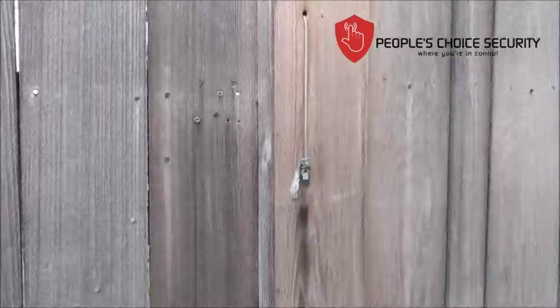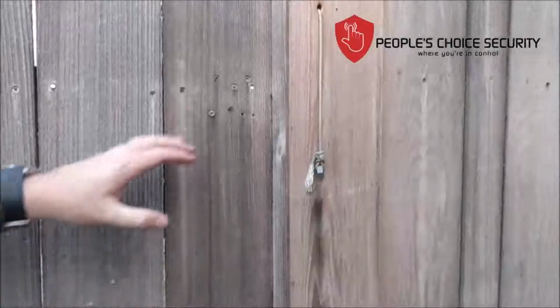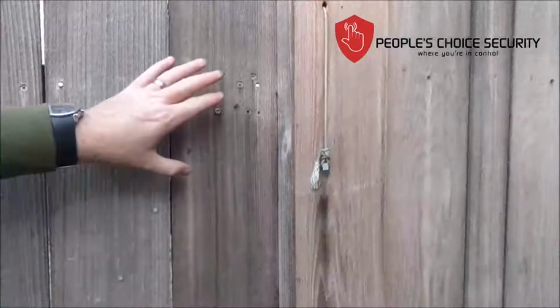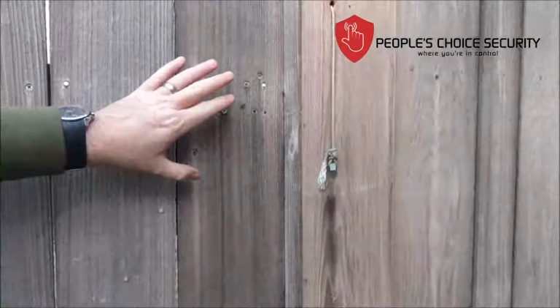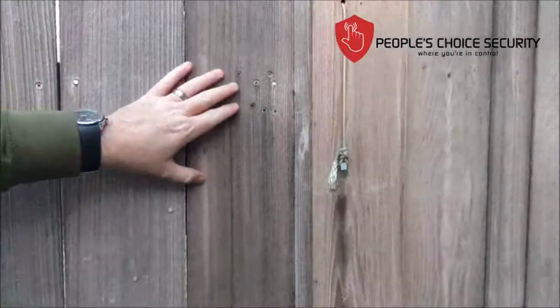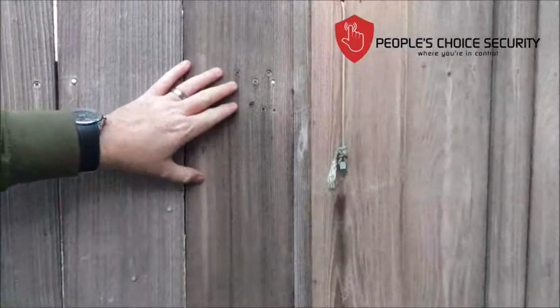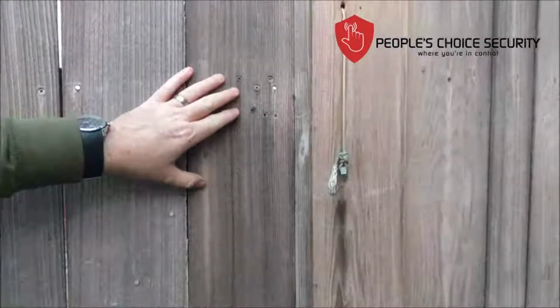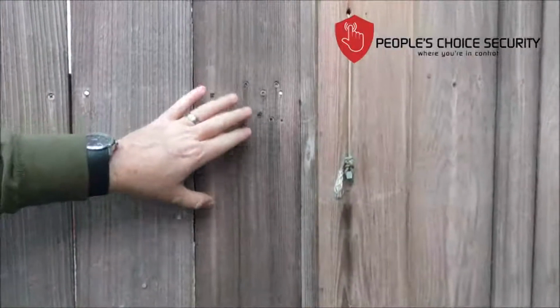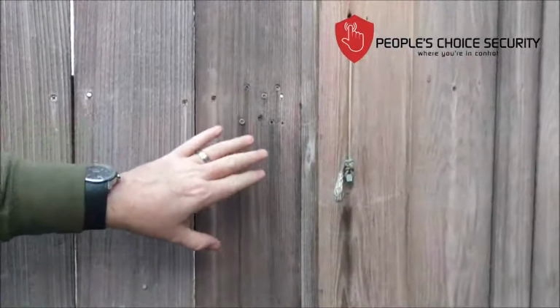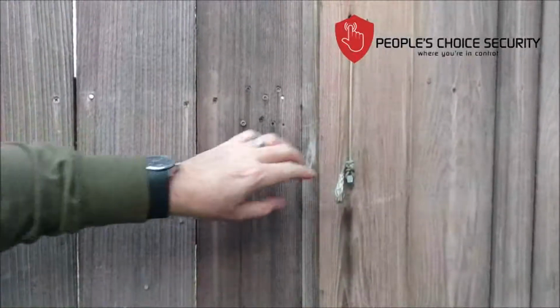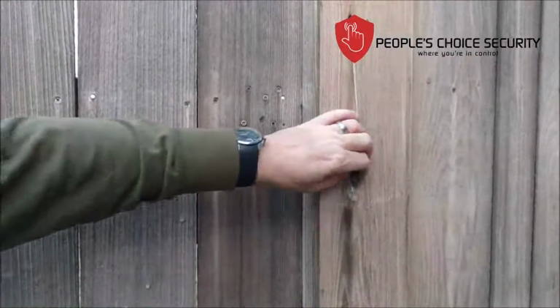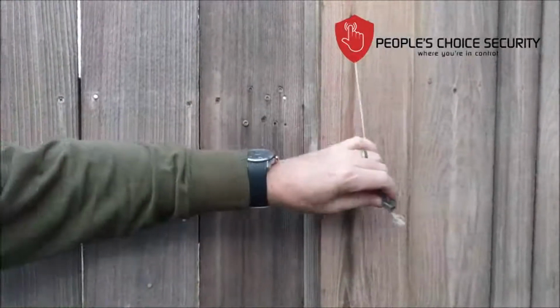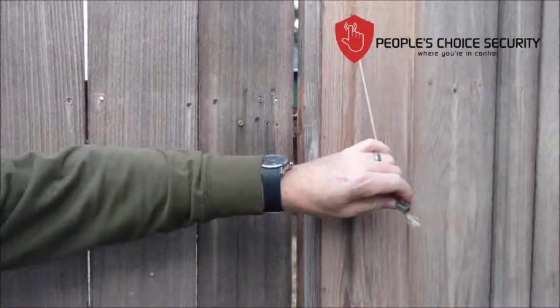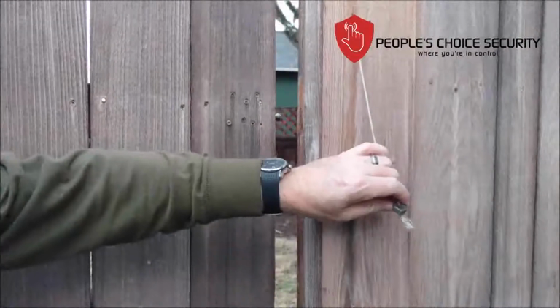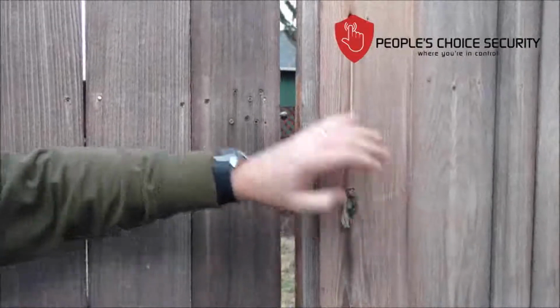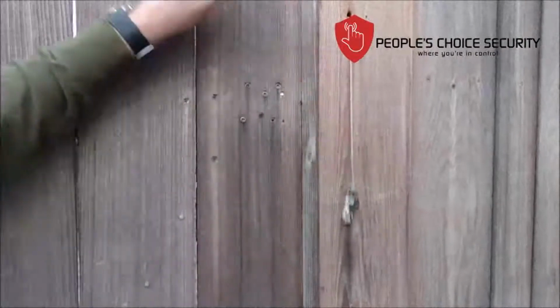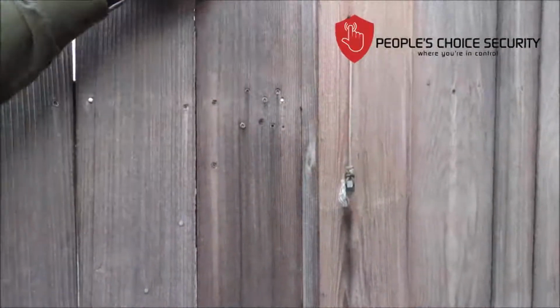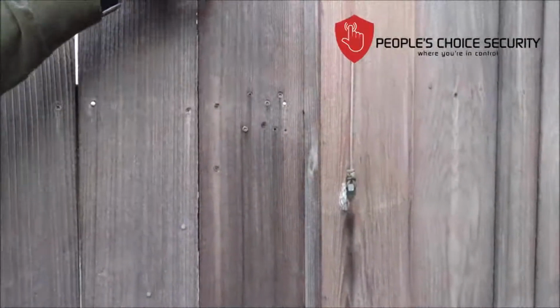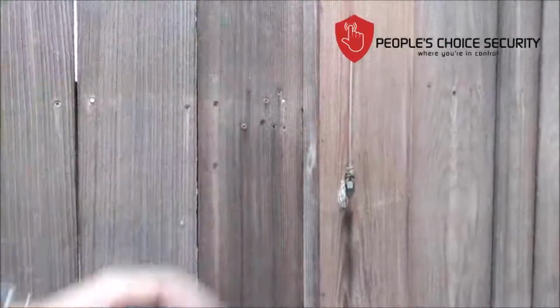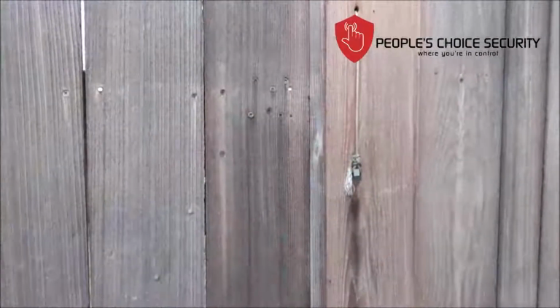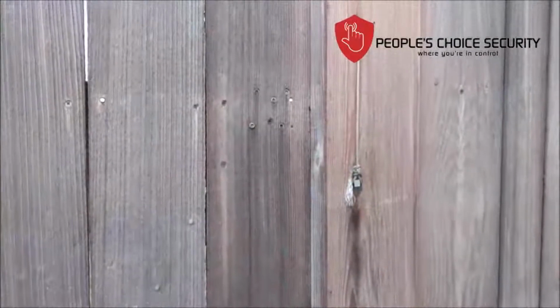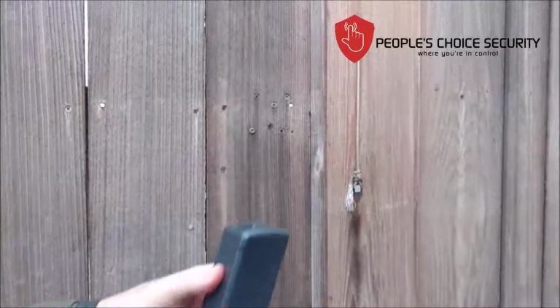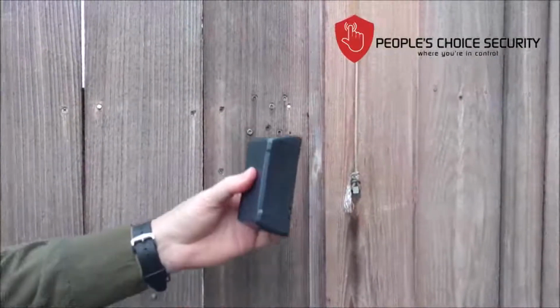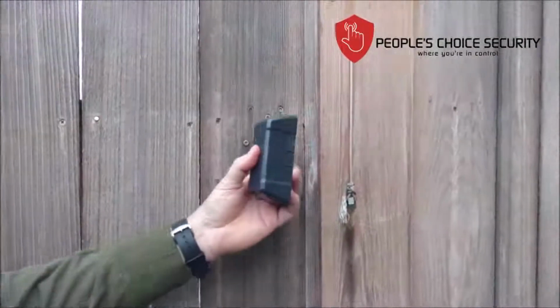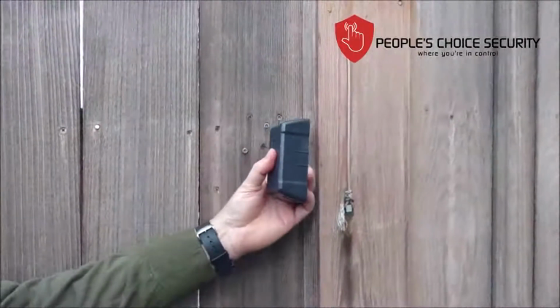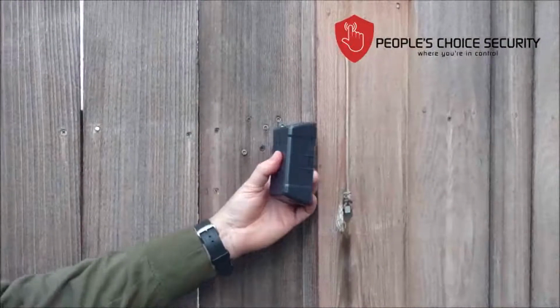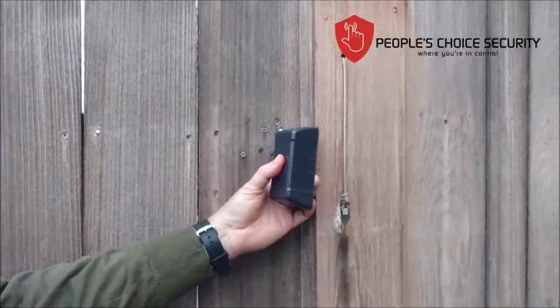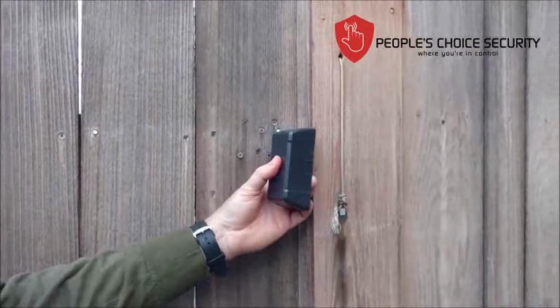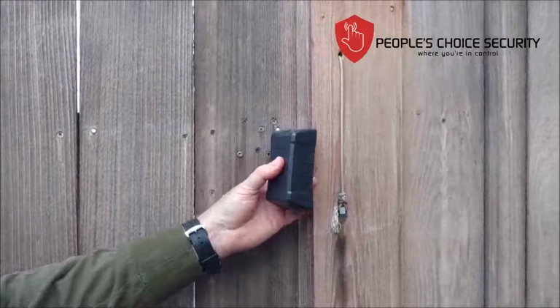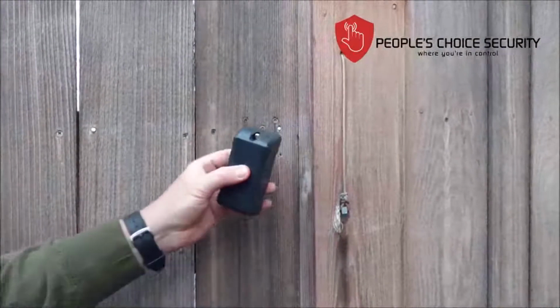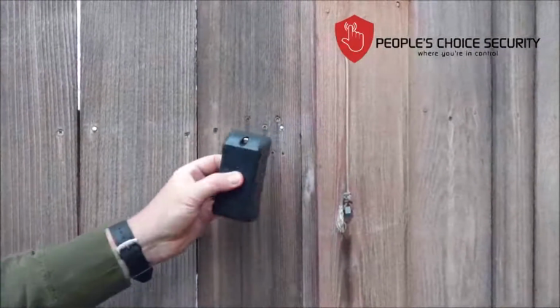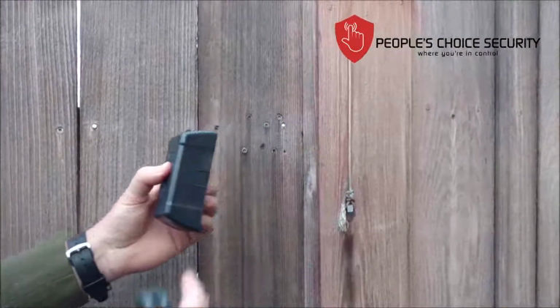I'm at the gate that I'm going to be installing. Because this gate opens inward, I'm going to mount the gate sensor on the outside. You can mount this either way, as long as you make sure that the magnet ridges match together.